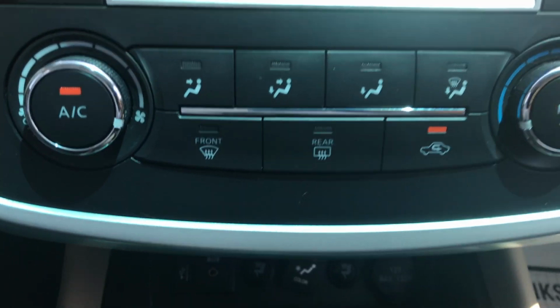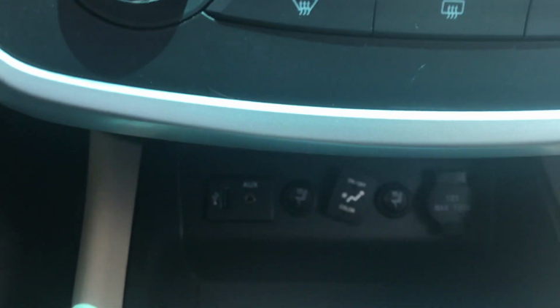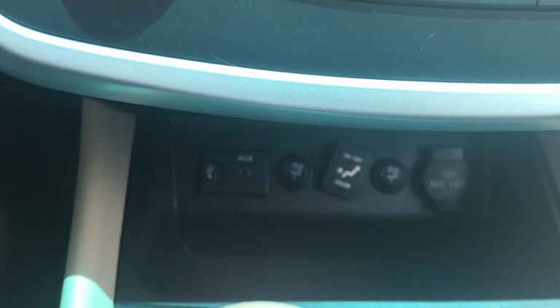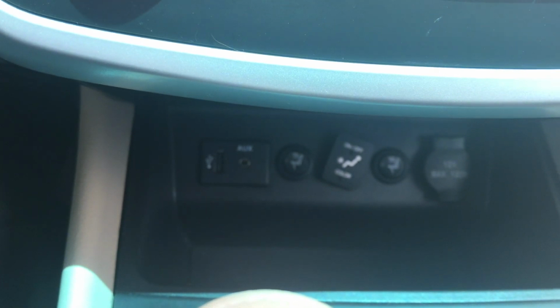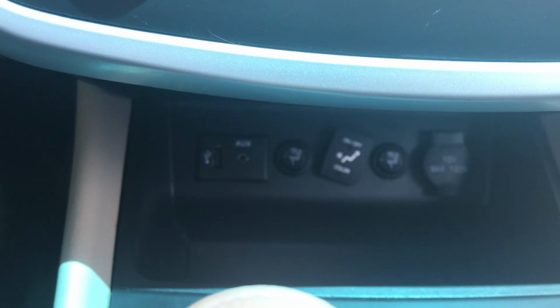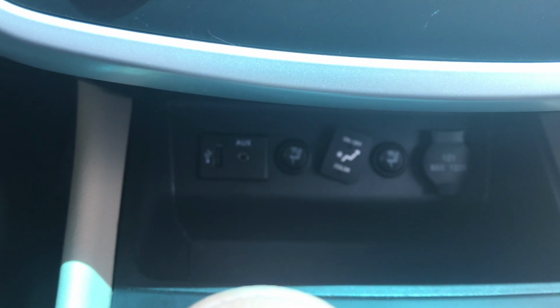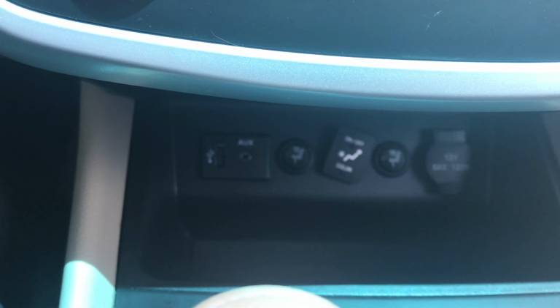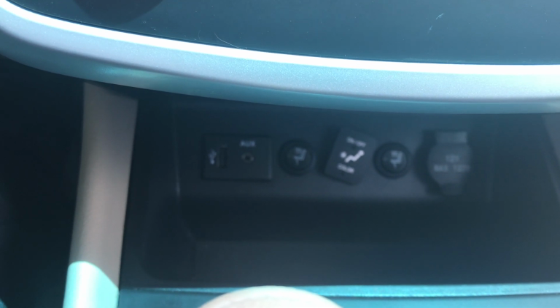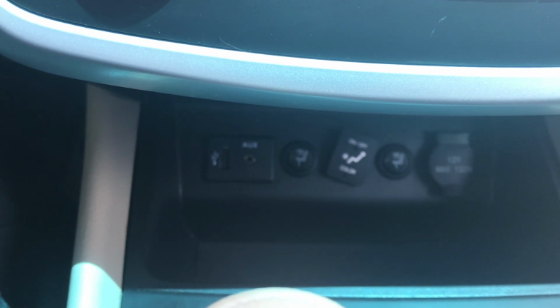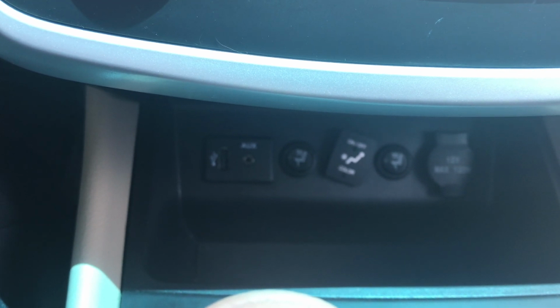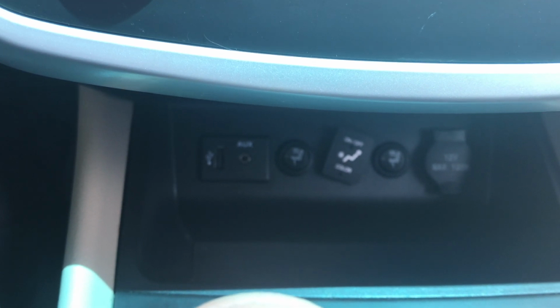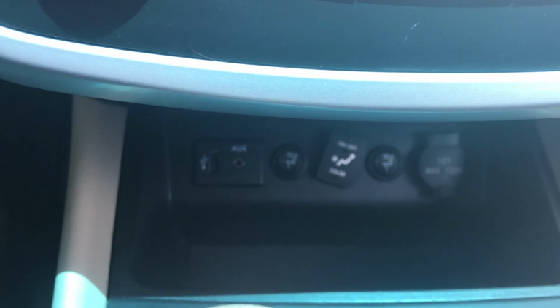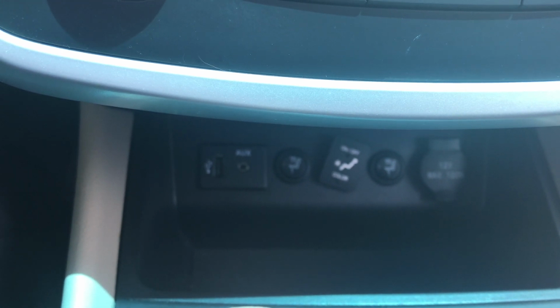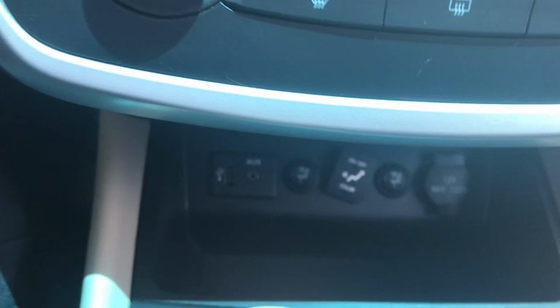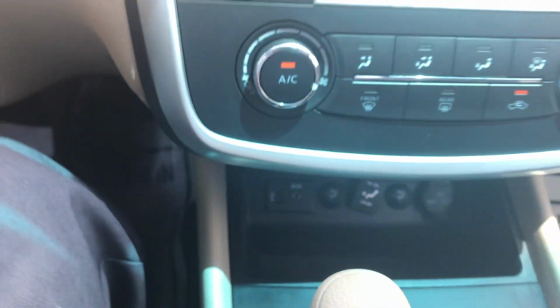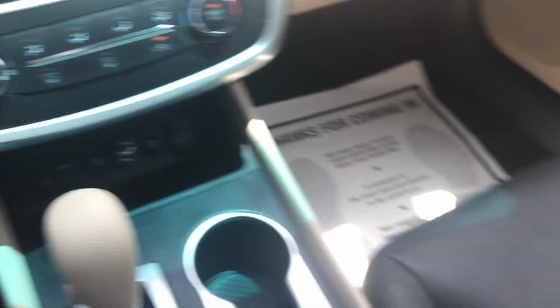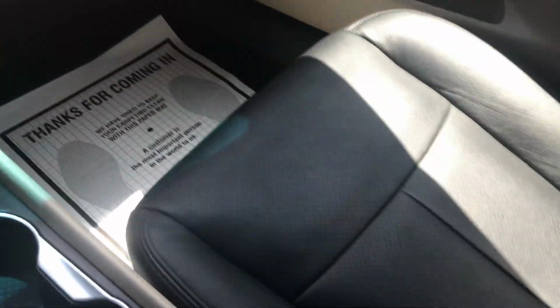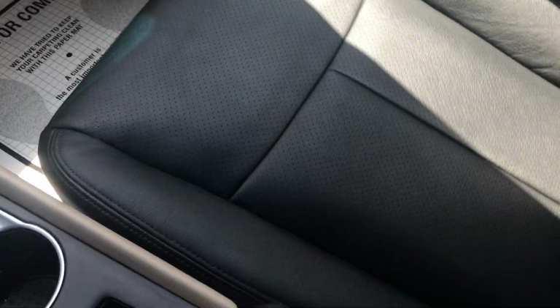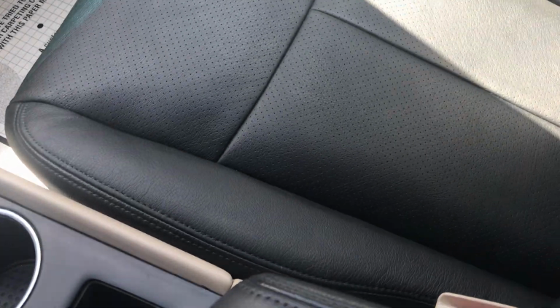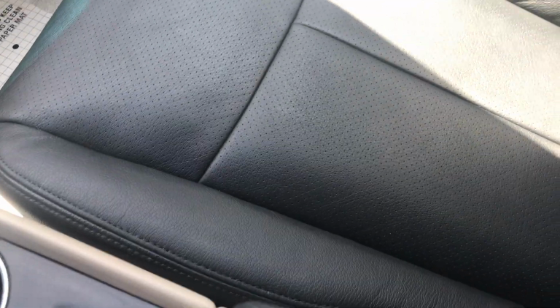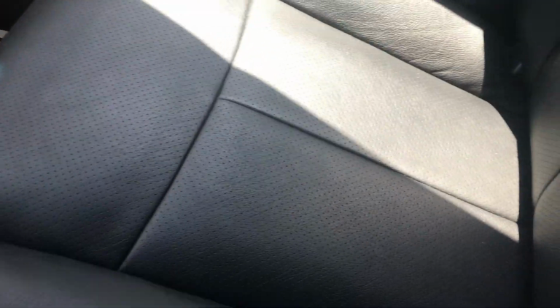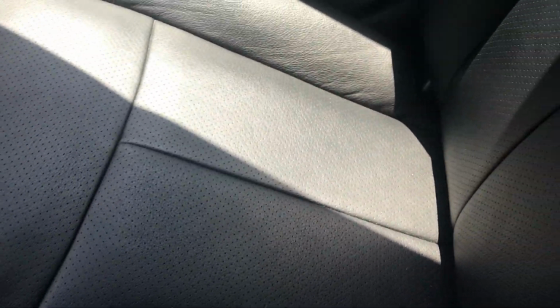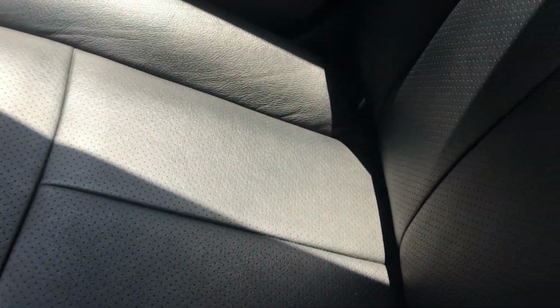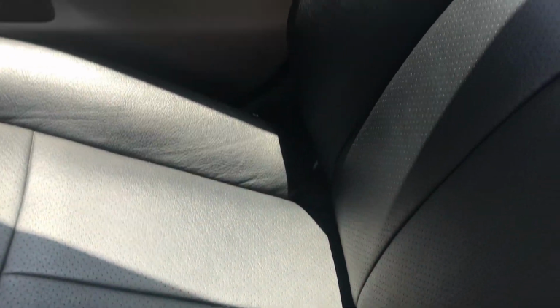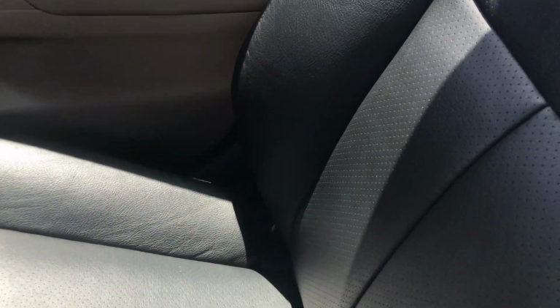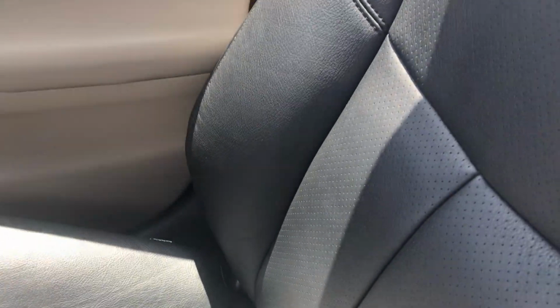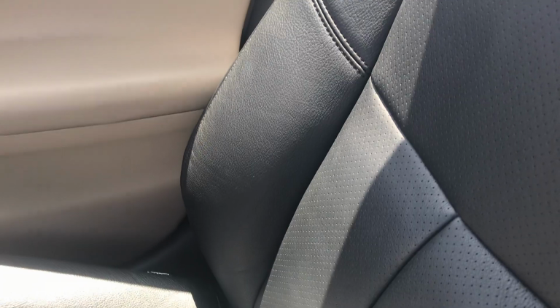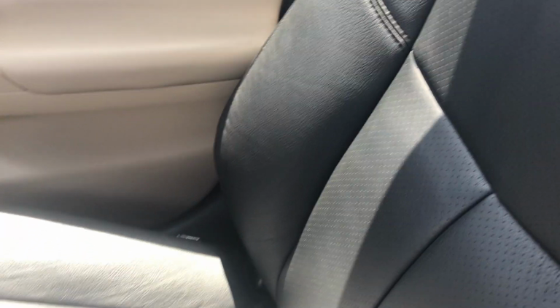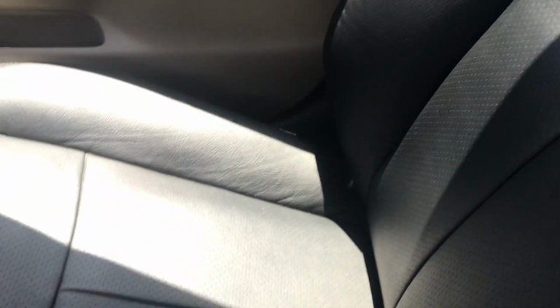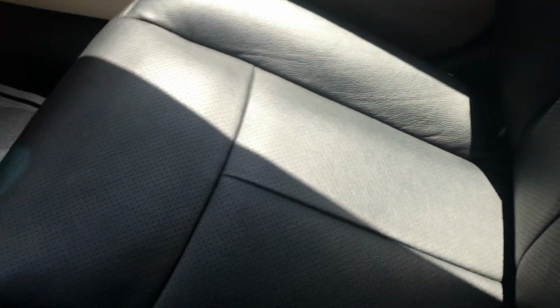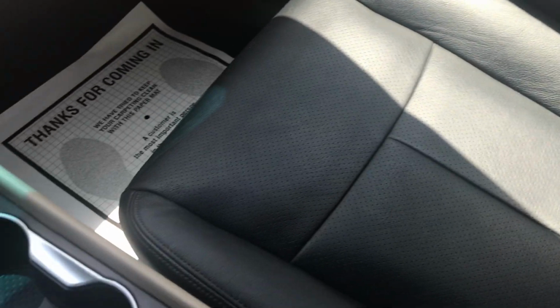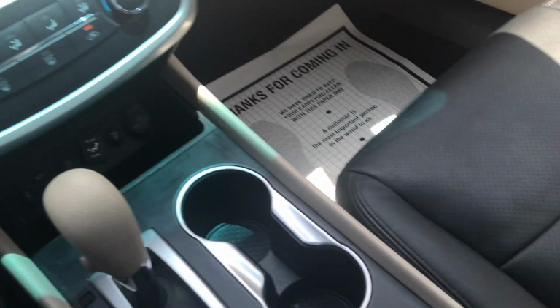Coming down, you do have heated seats, an aux port, and also a USB port. Give you a good look at this passenger seat — just a very well taken care of vehicle.